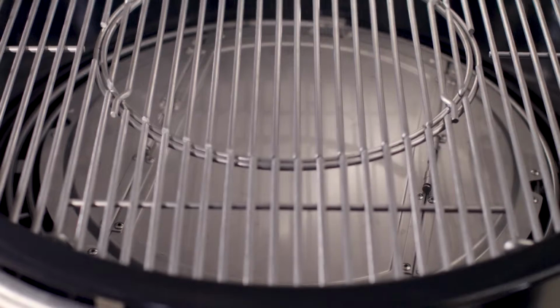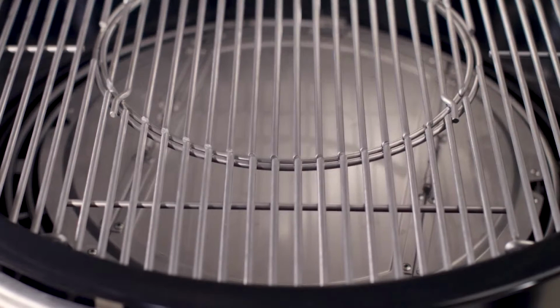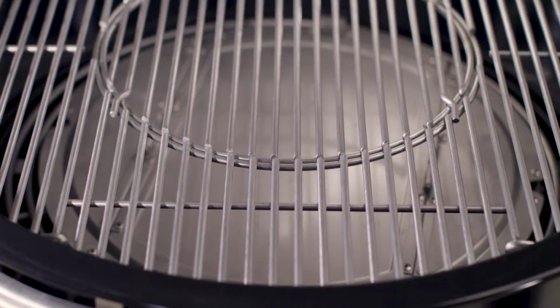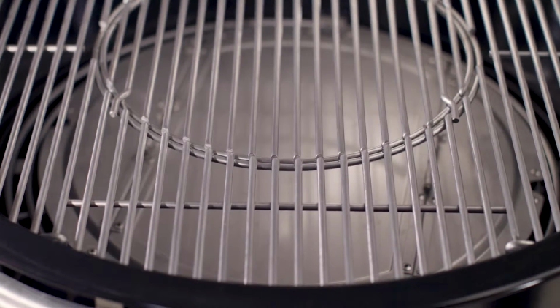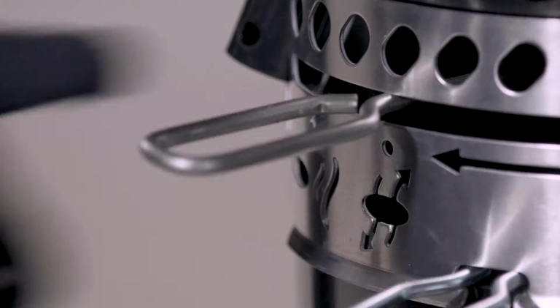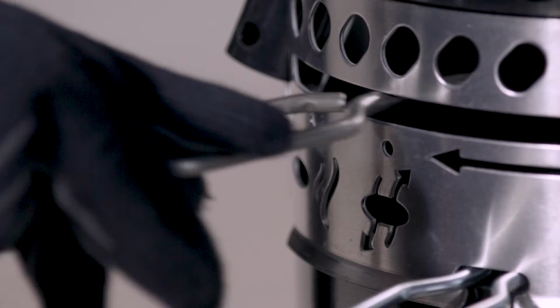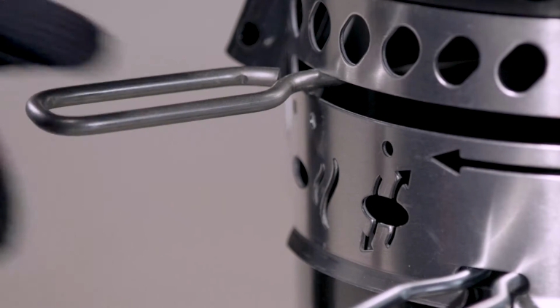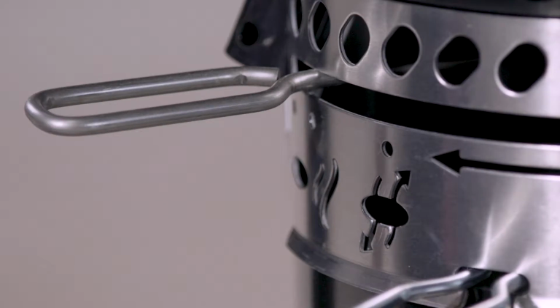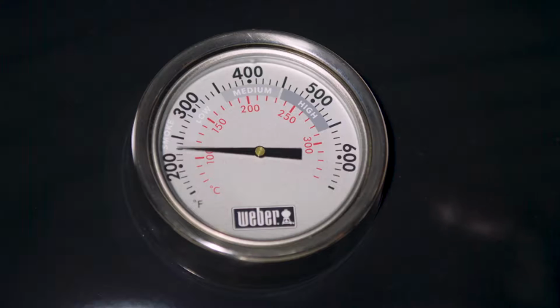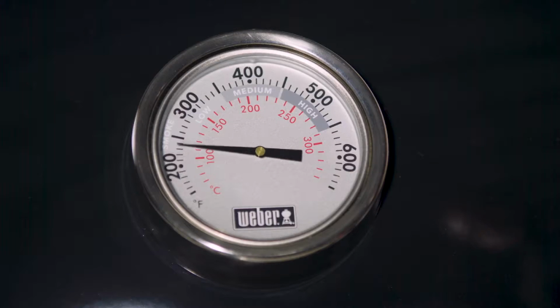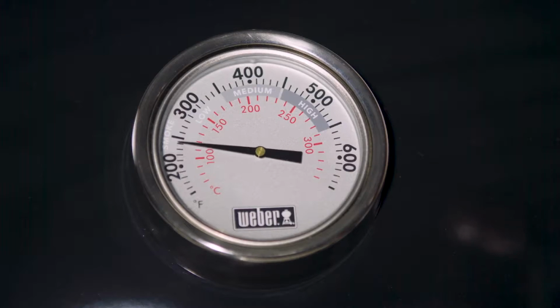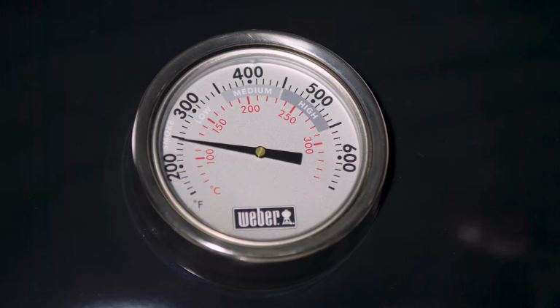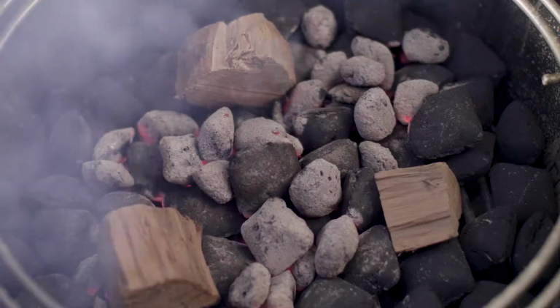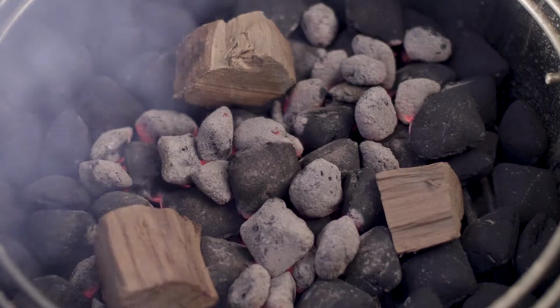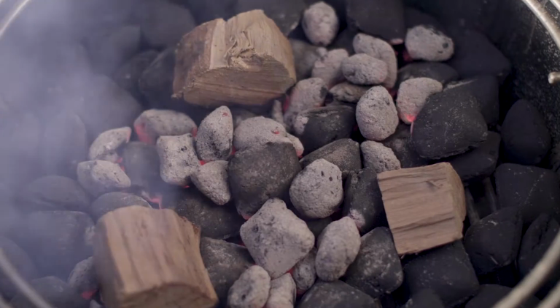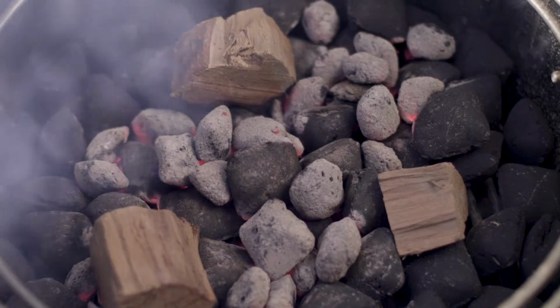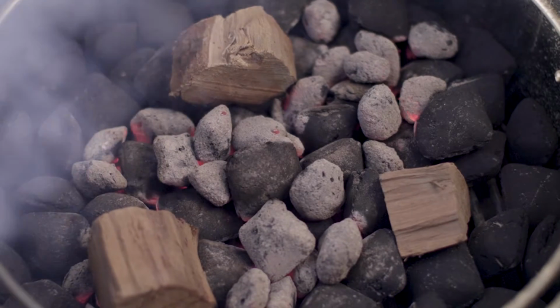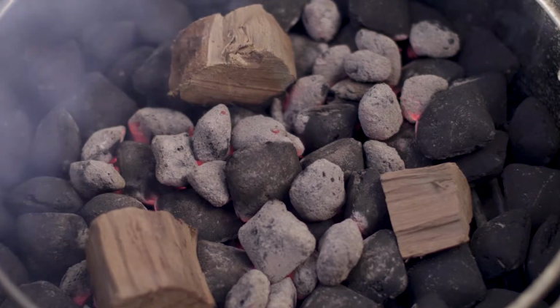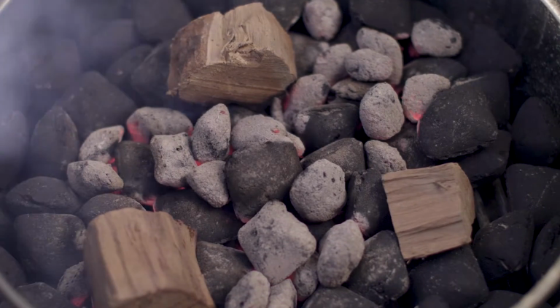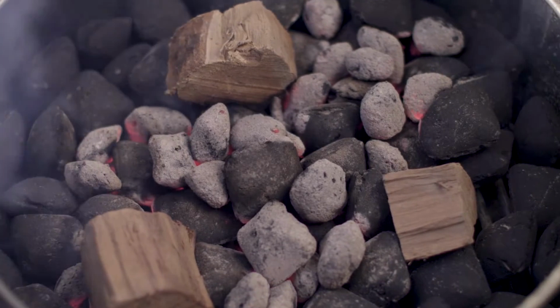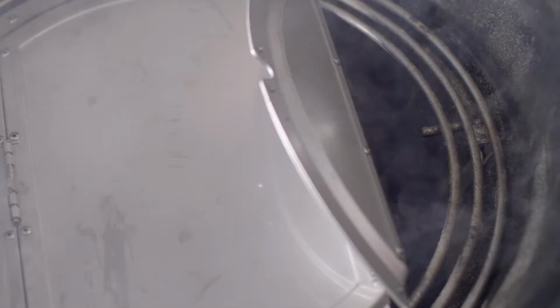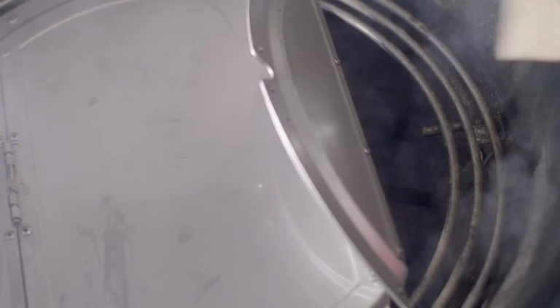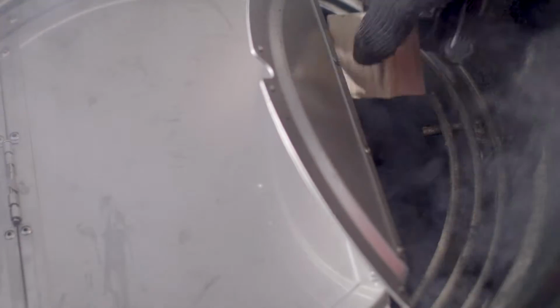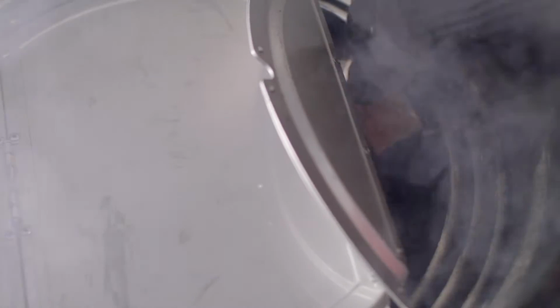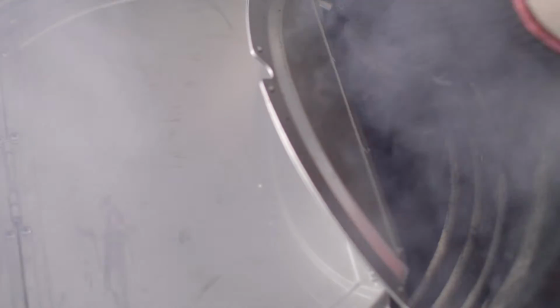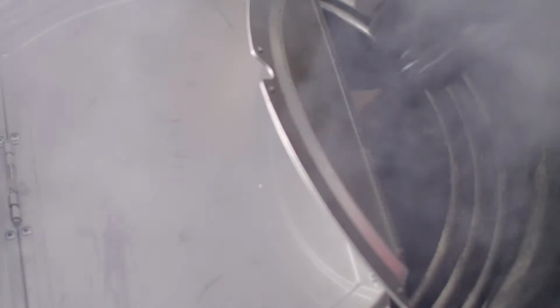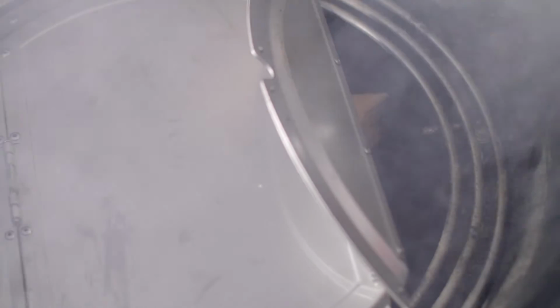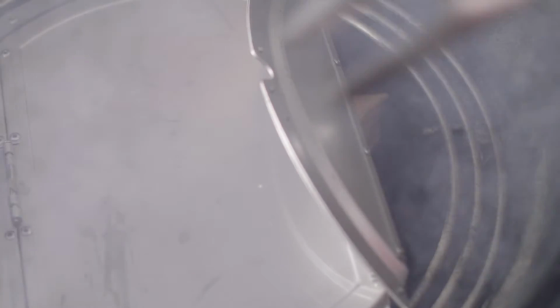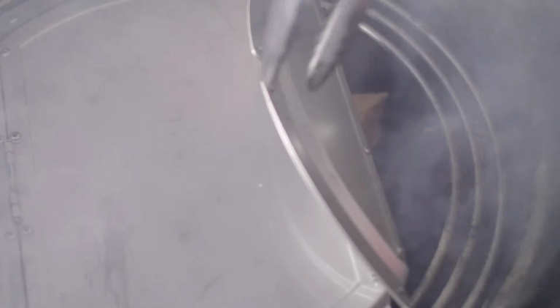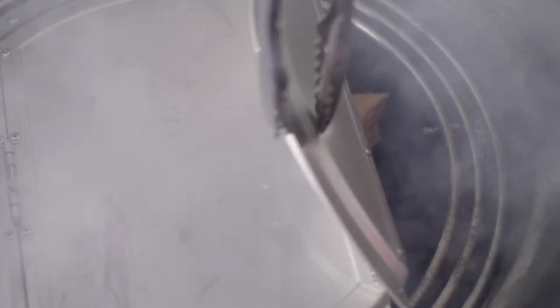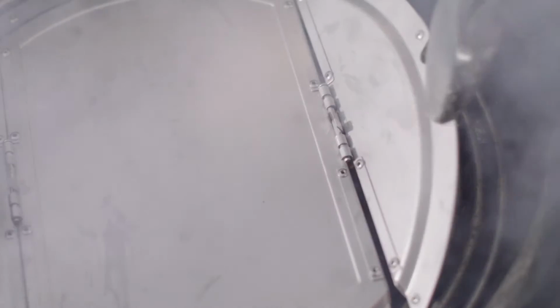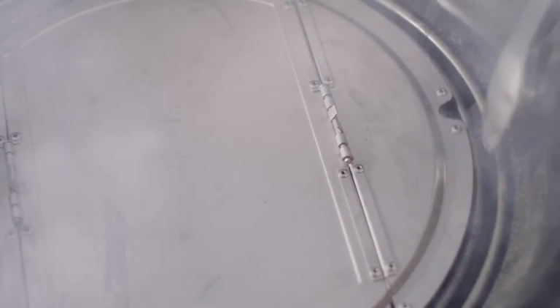Next, slide the lever to the smoke icon to lock in your temperature. If additional charcoal or smoking woods are needed, the hinged cooking grate and diffuser plate allow for easy access to the charcoal grate.